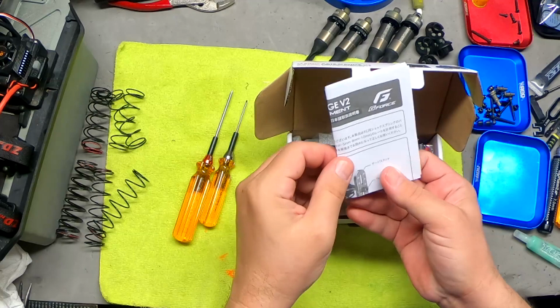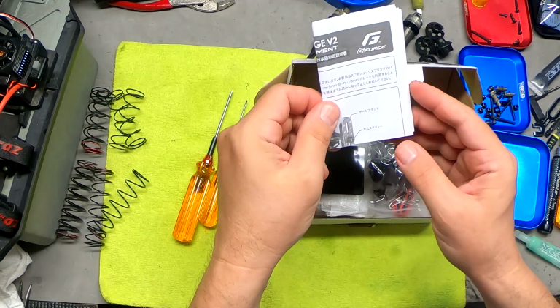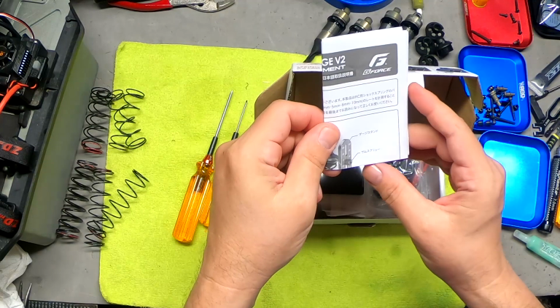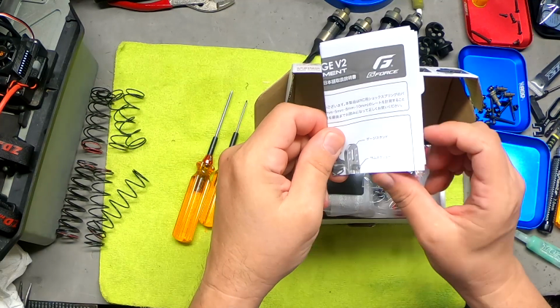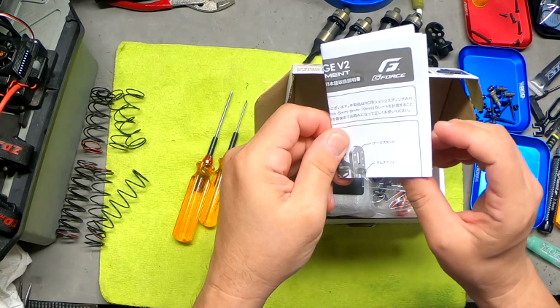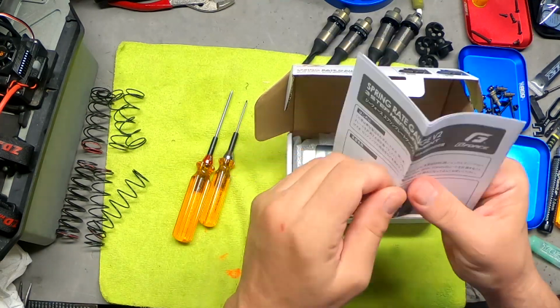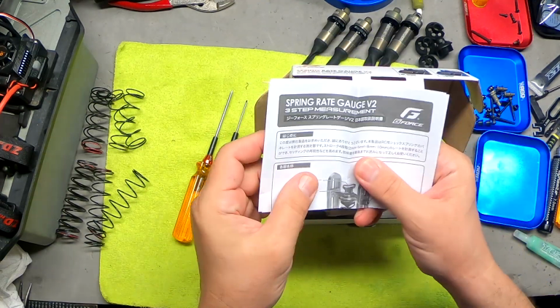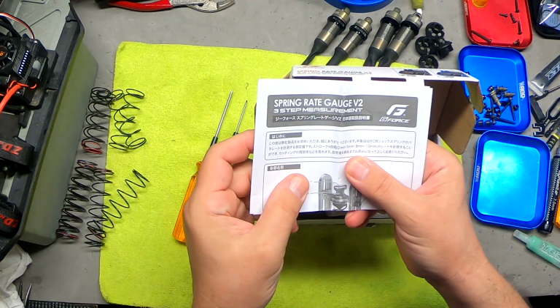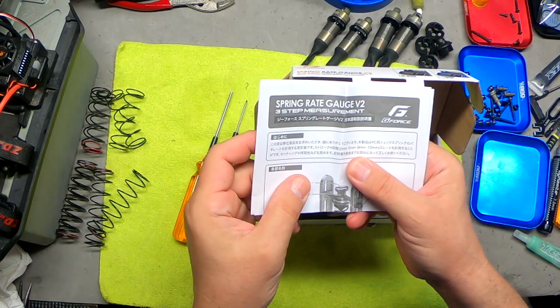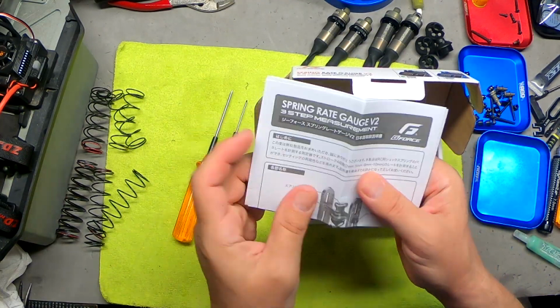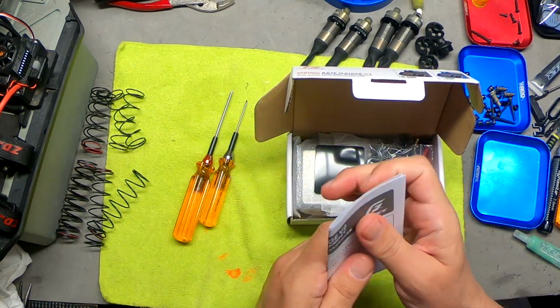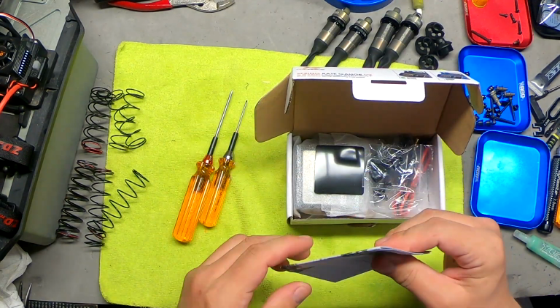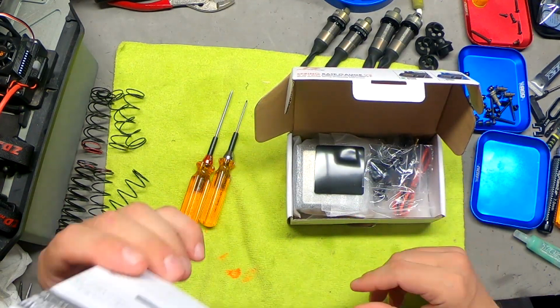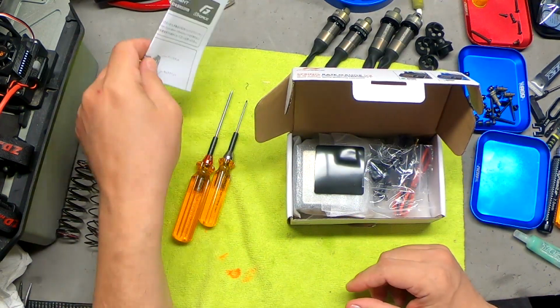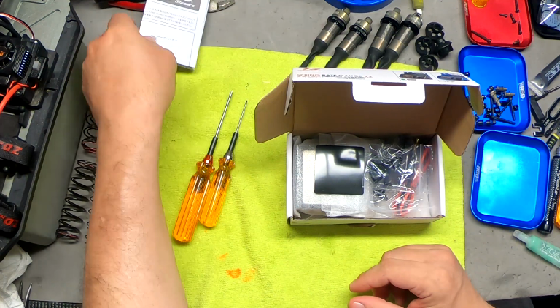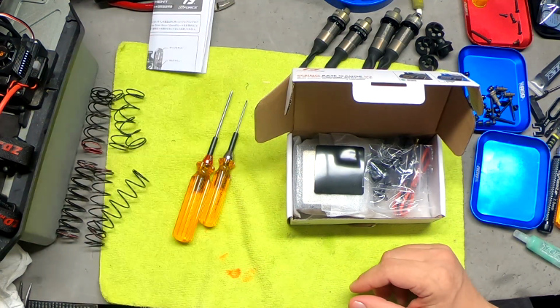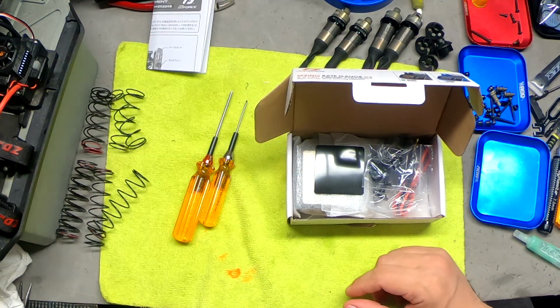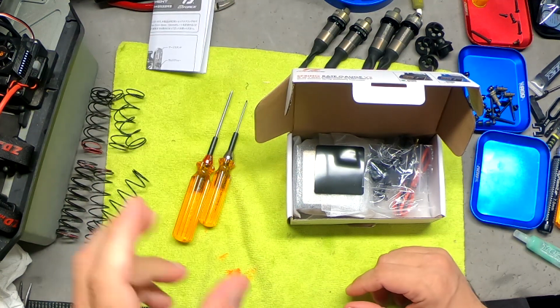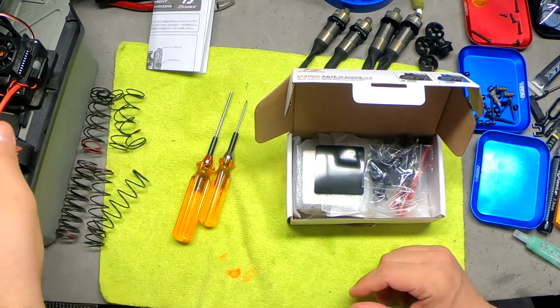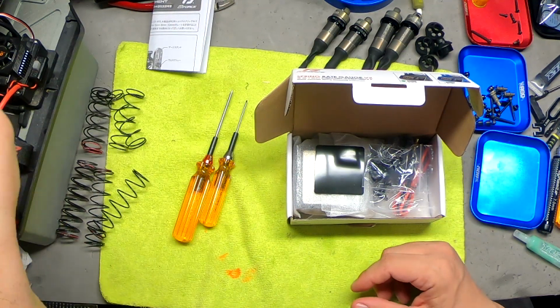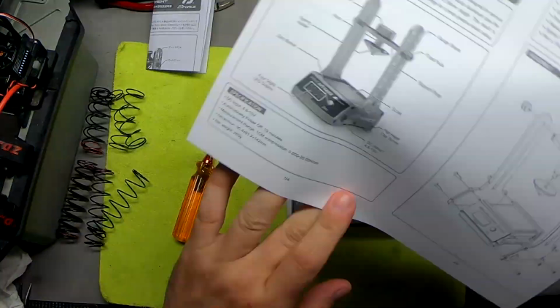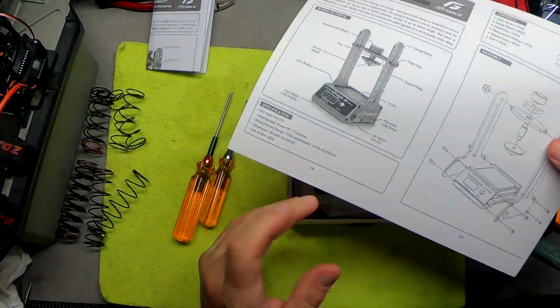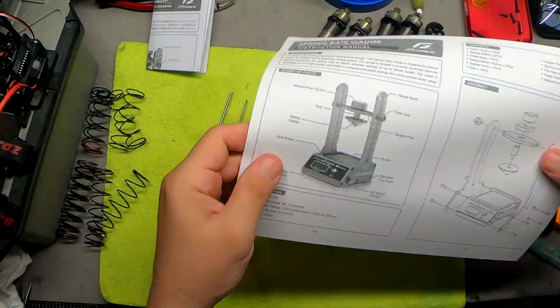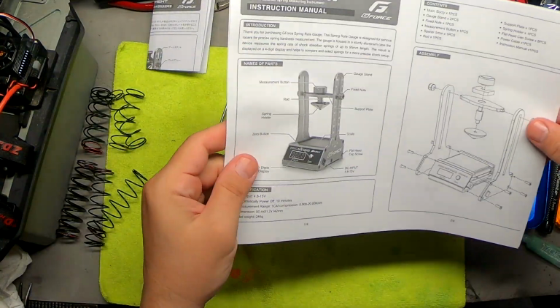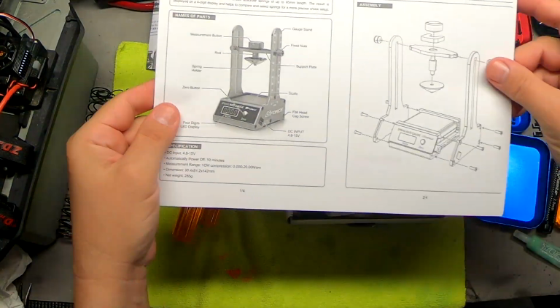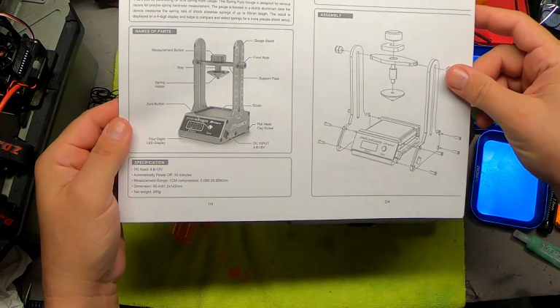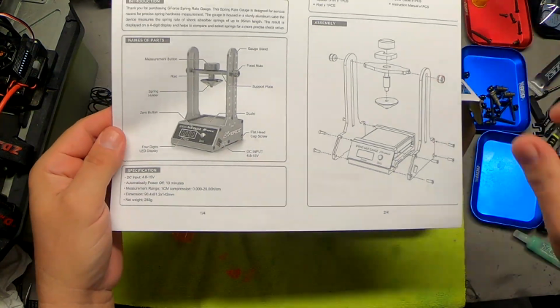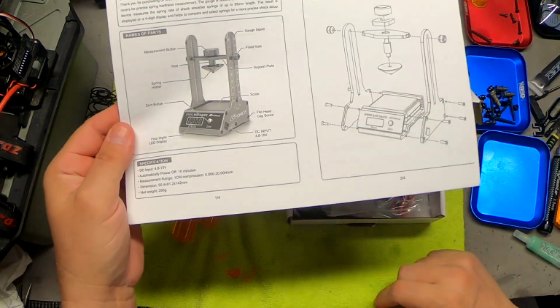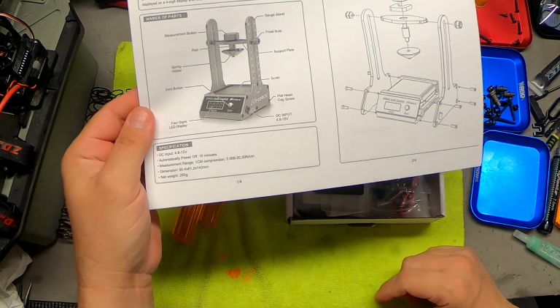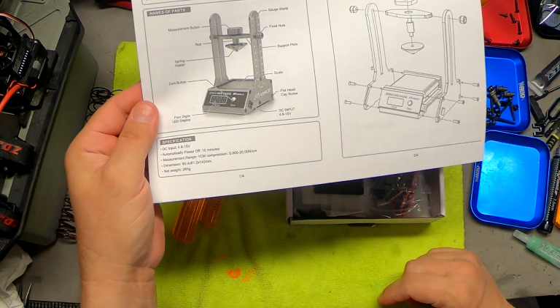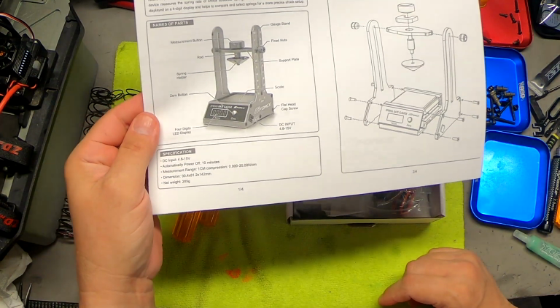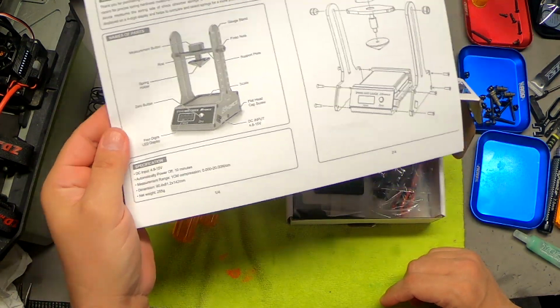The manual is all in Japanese or Chinese, but I'm going to put a link in the description below and you can download an English version in PDF format.